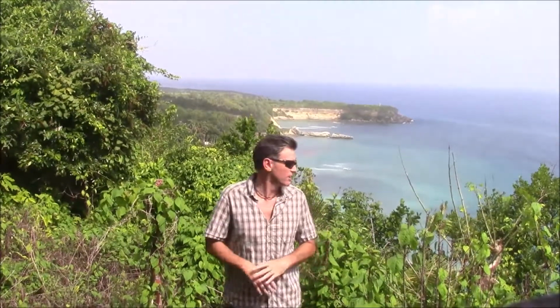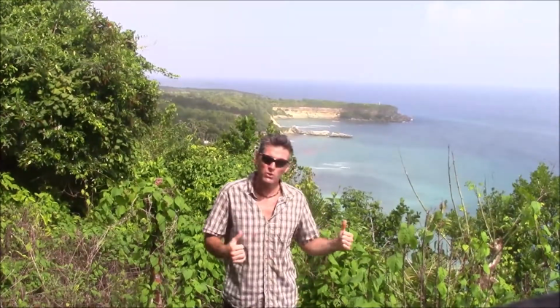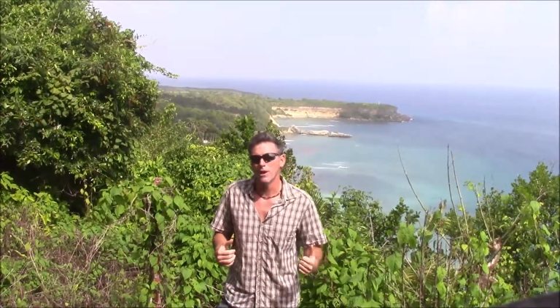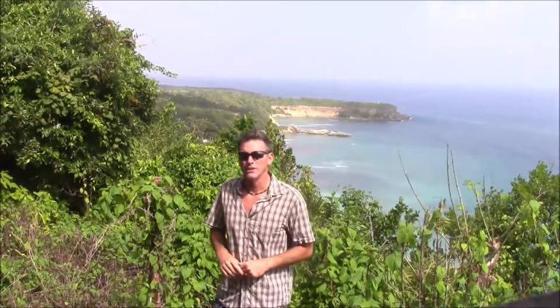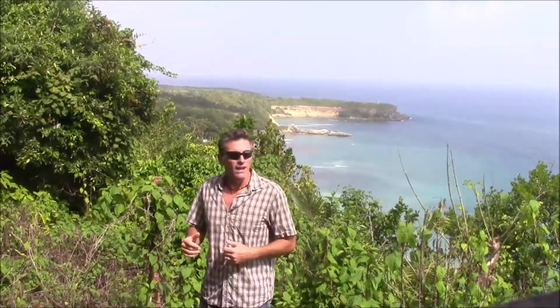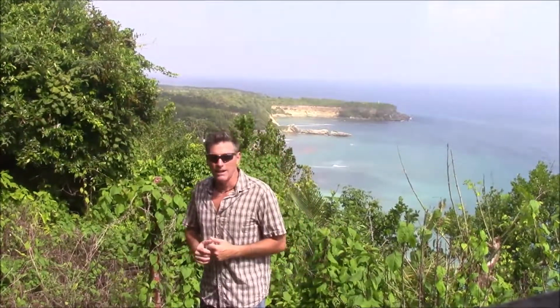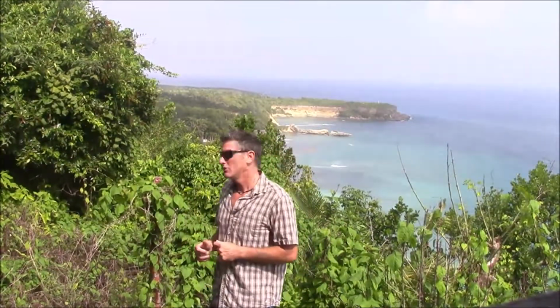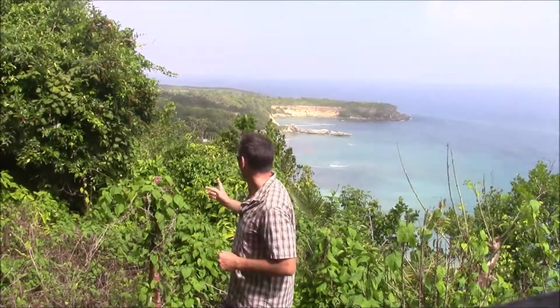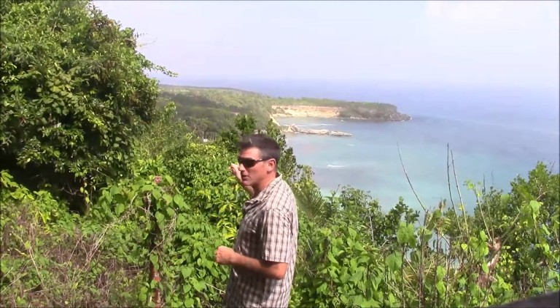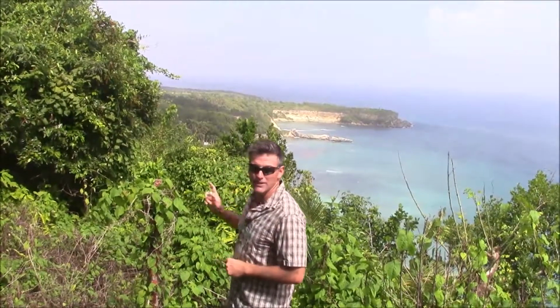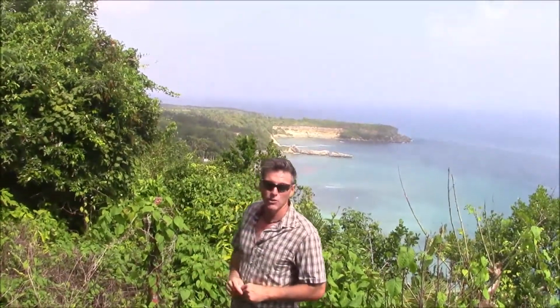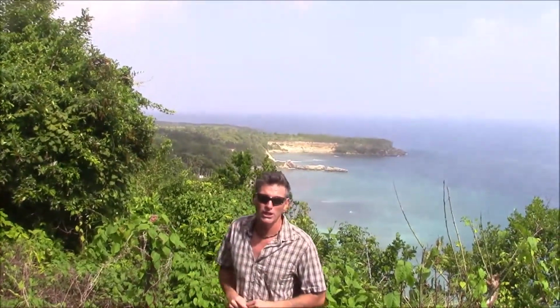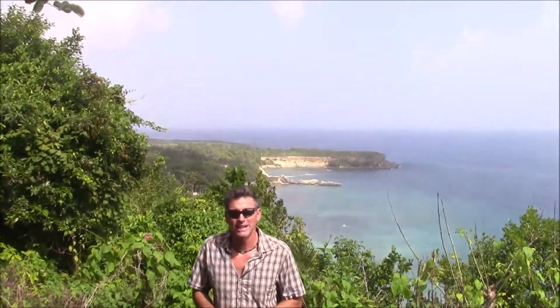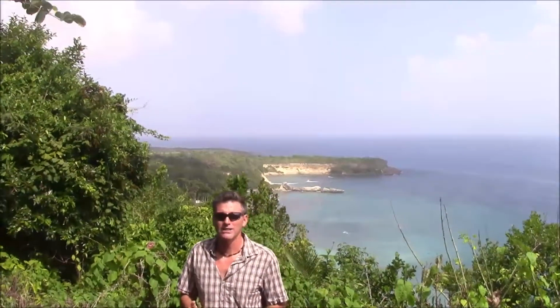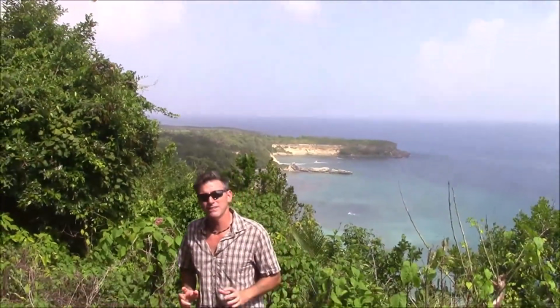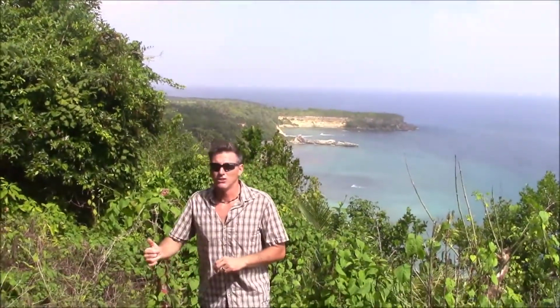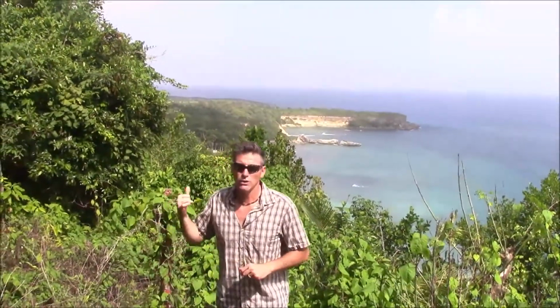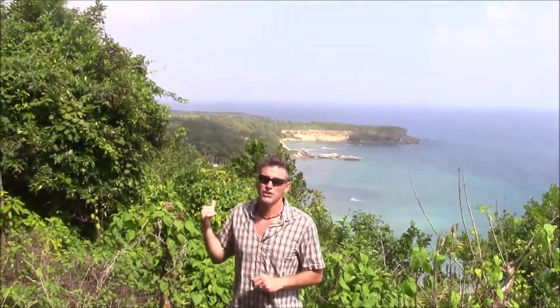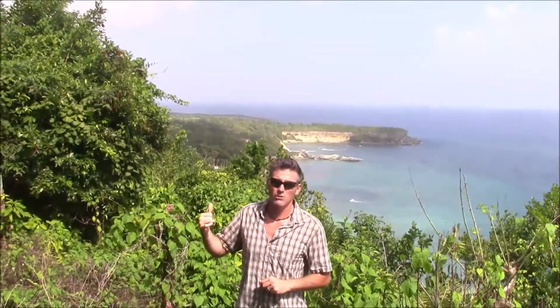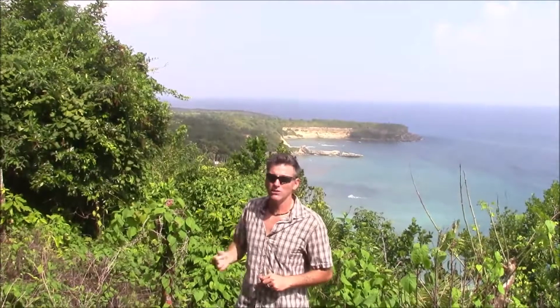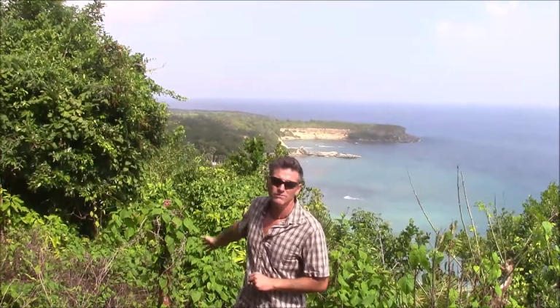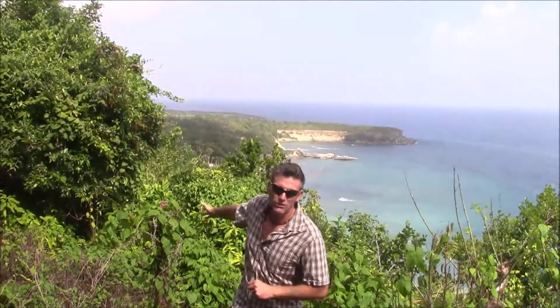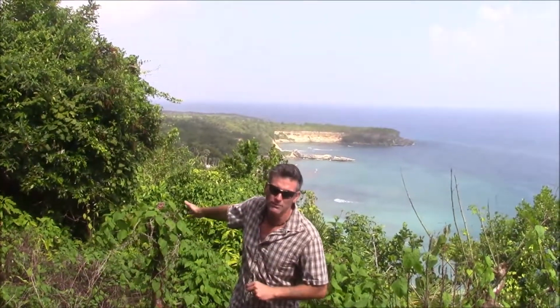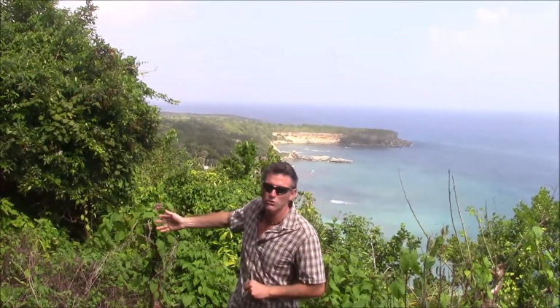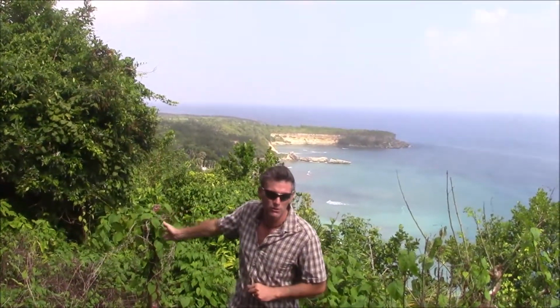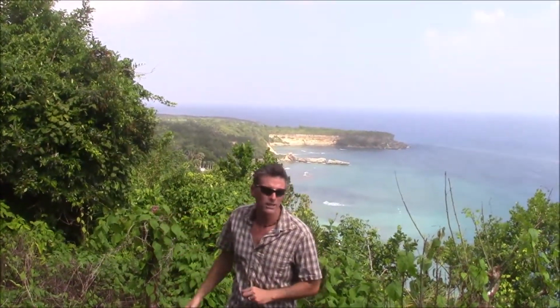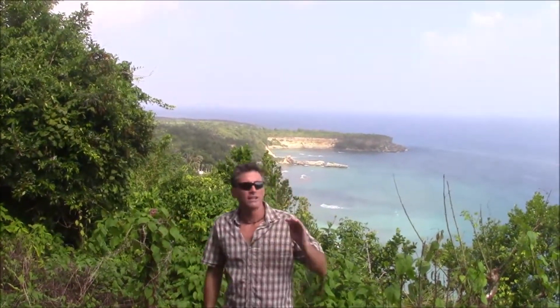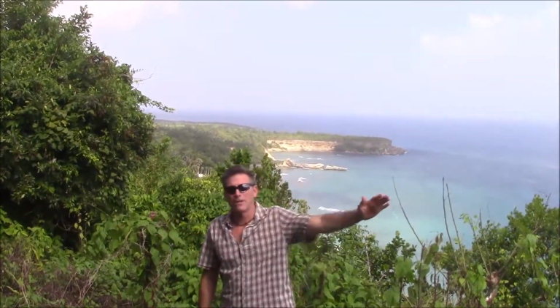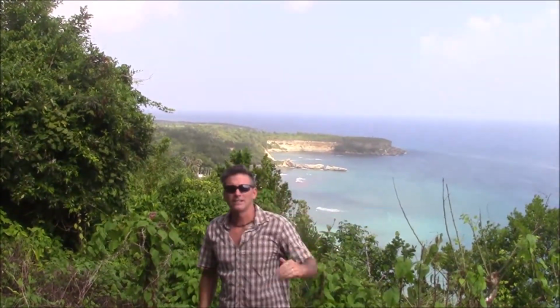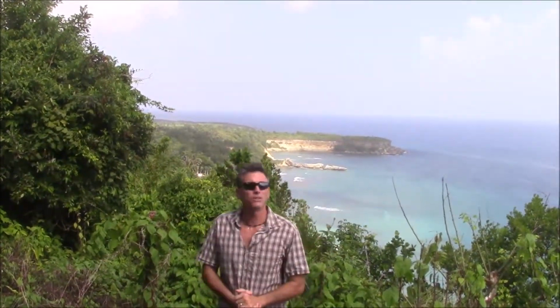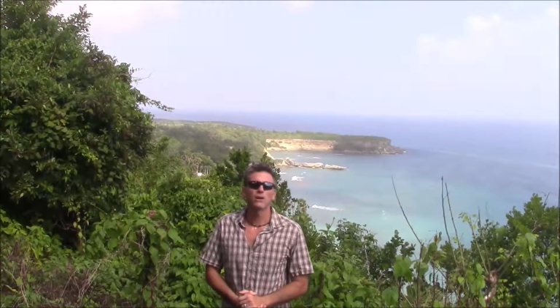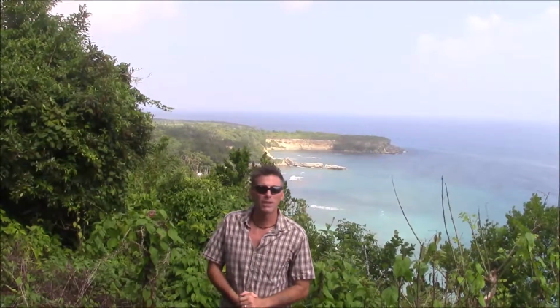Look at the view on this property. As you can see behind me, you have the National Park Cabo Frances. There's also a beach there called El Breton, down the street, maybe two minutes away. Cabrera's town is about three minutes.